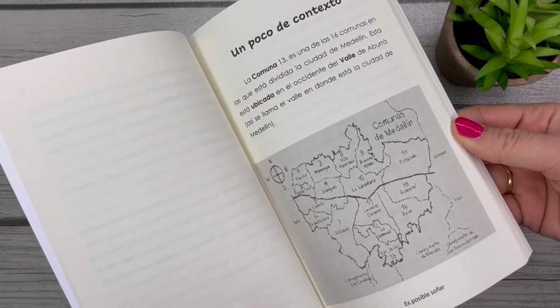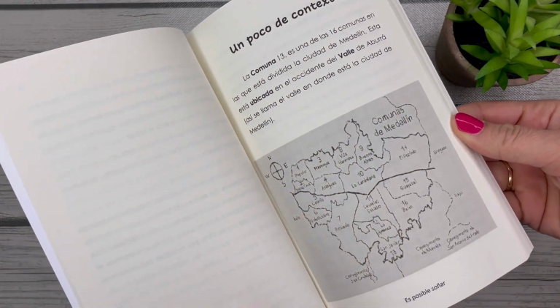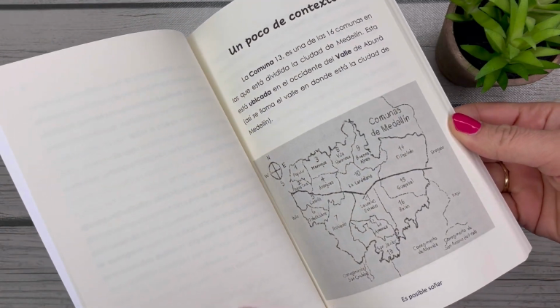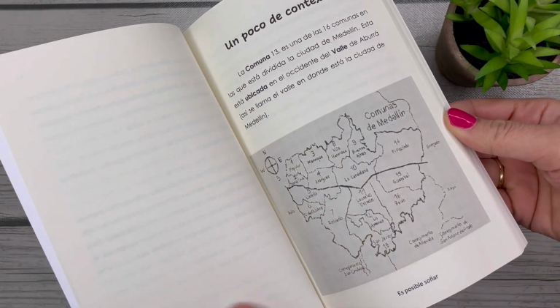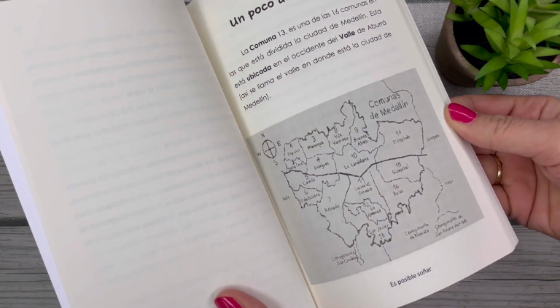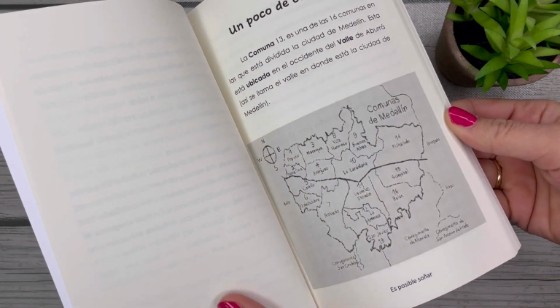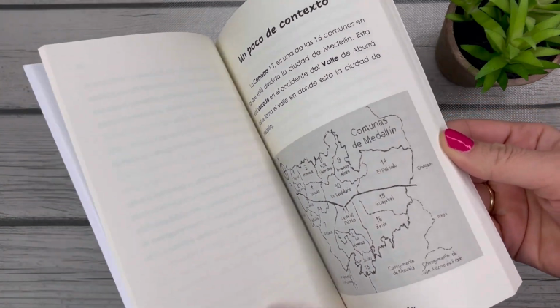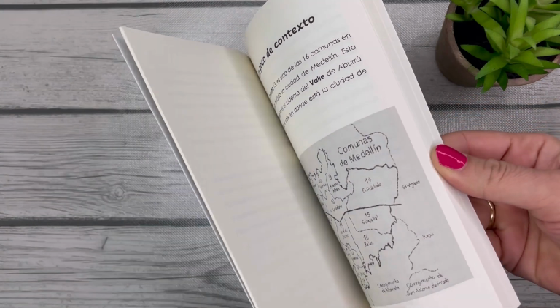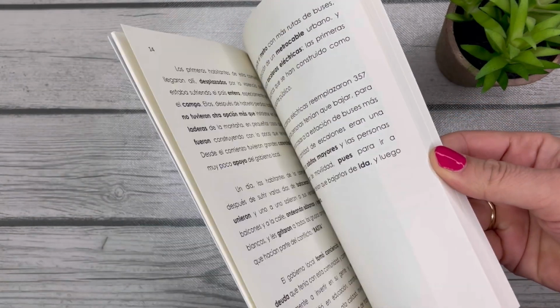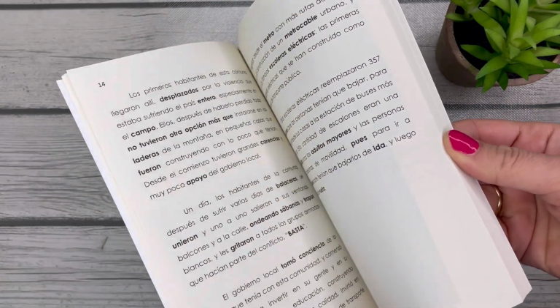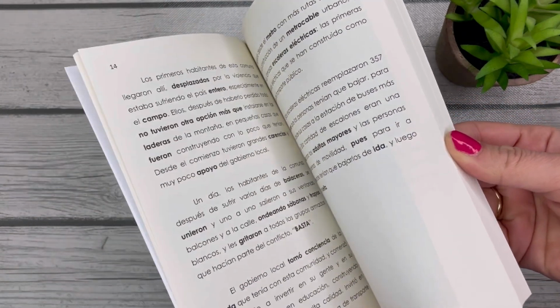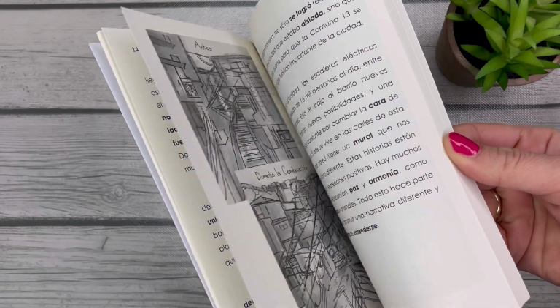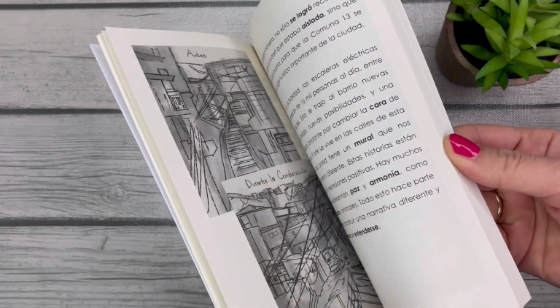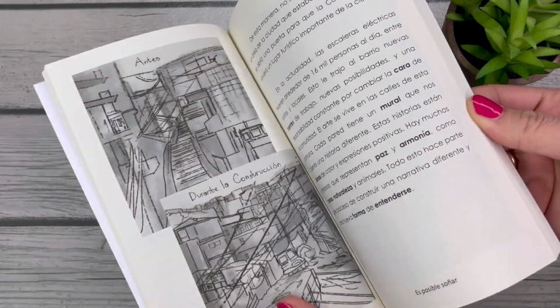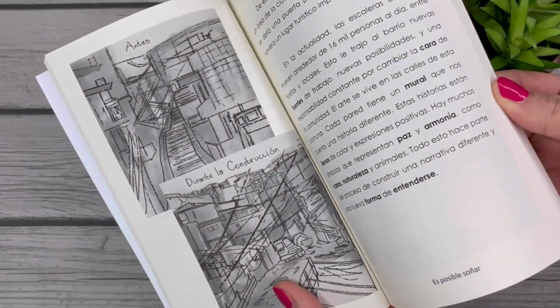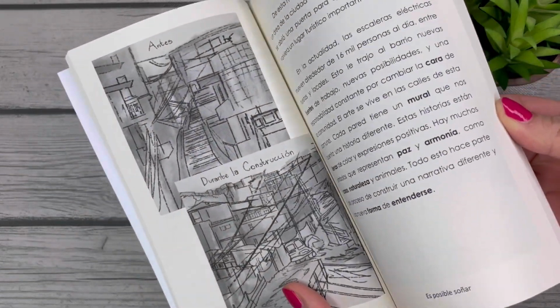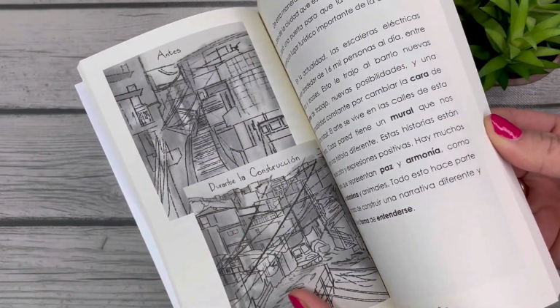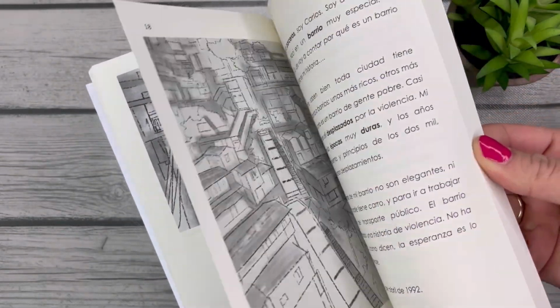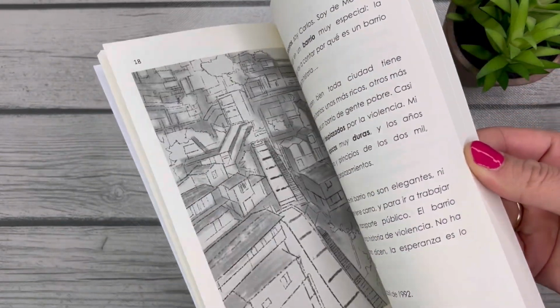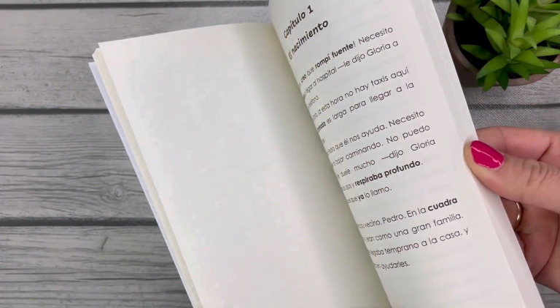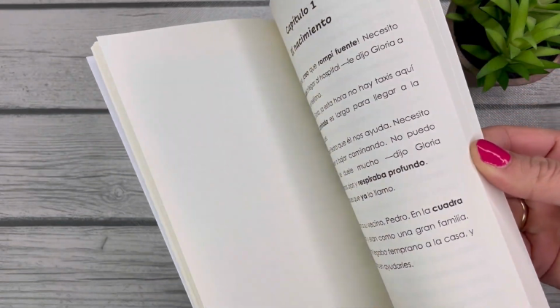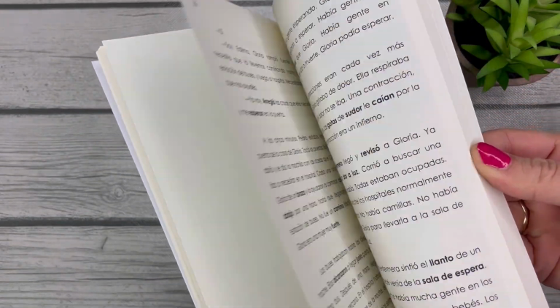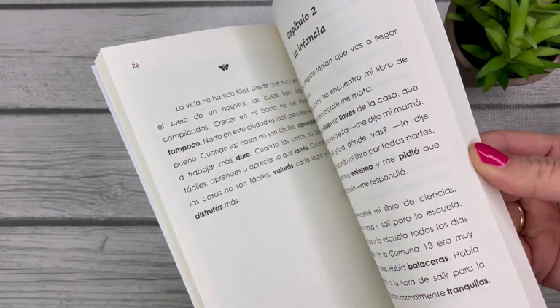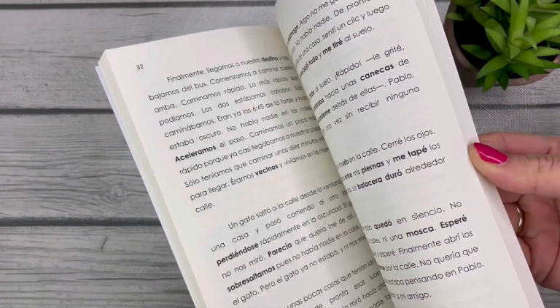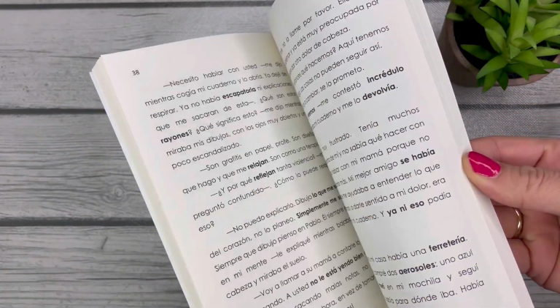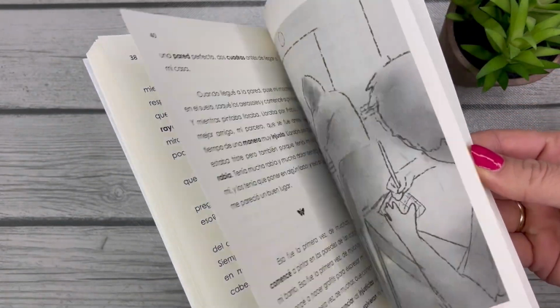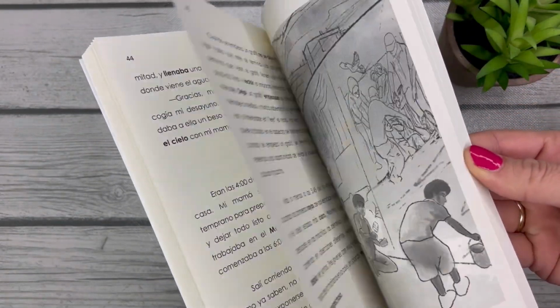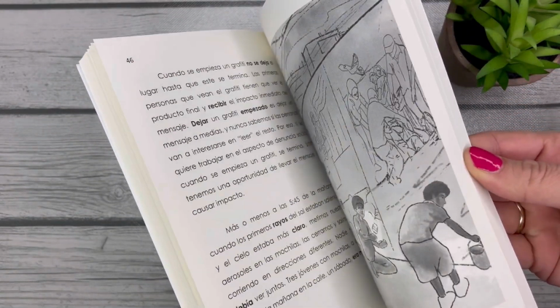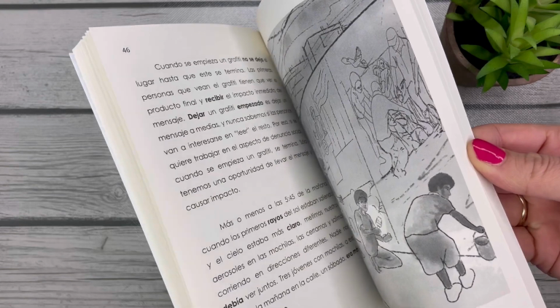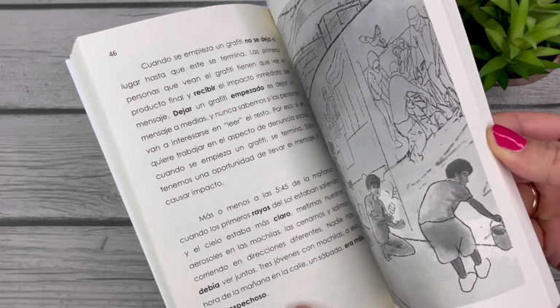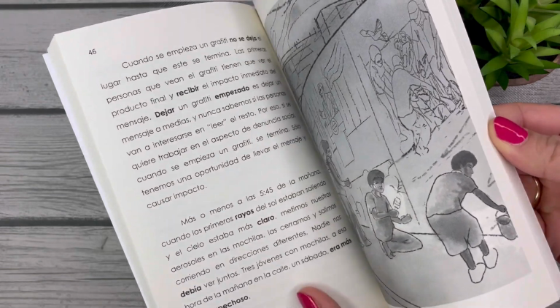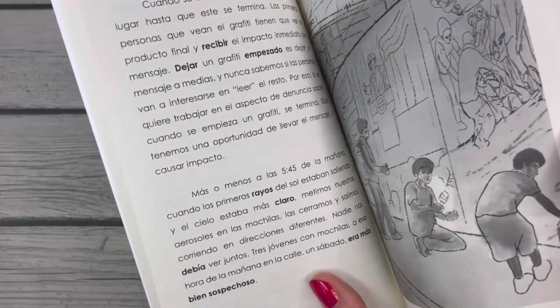Especially if you're thinking about doing a unit on art — what is art today, what does art look like, what makes something art or not. 'Es posible' by Sonia Art would be great for those topics.